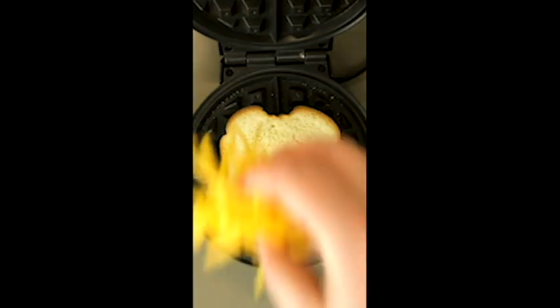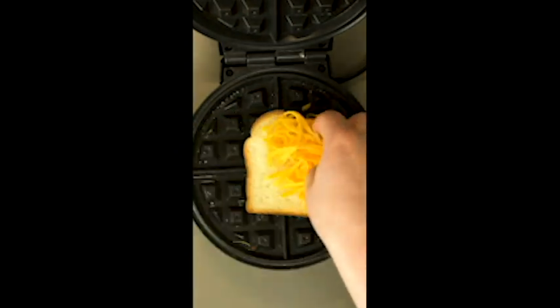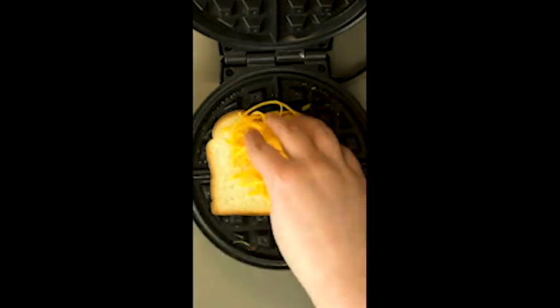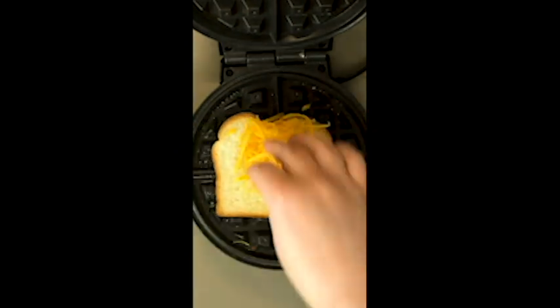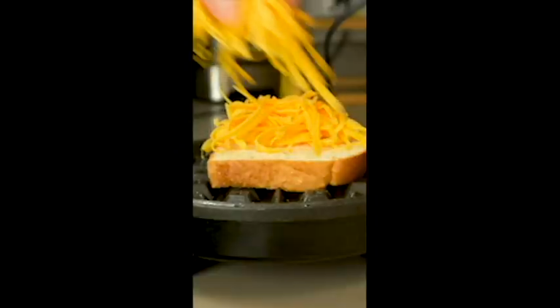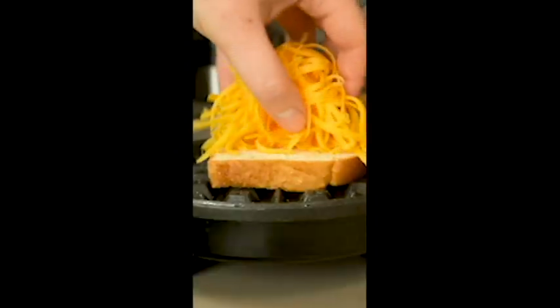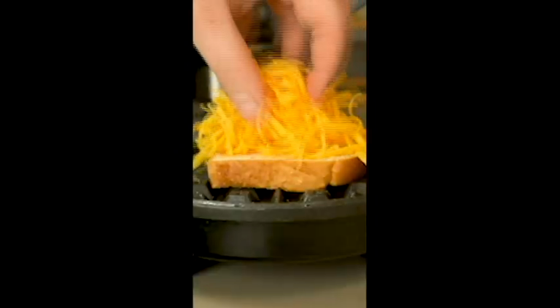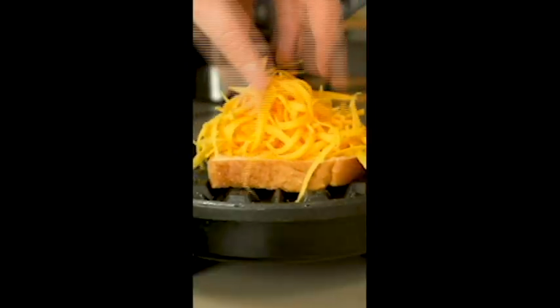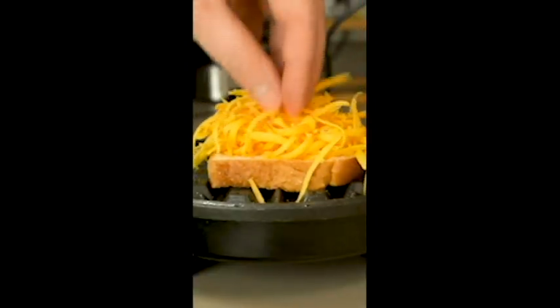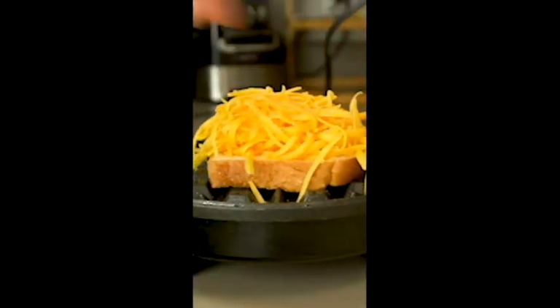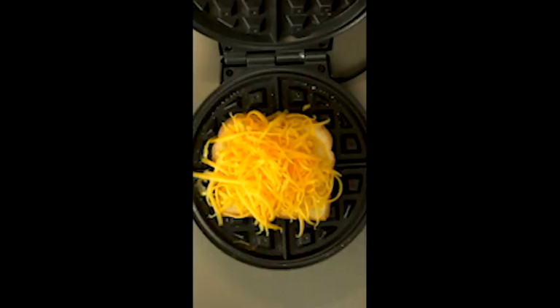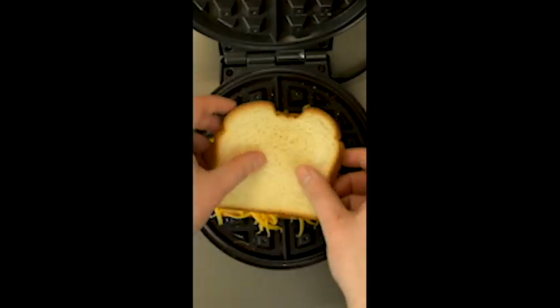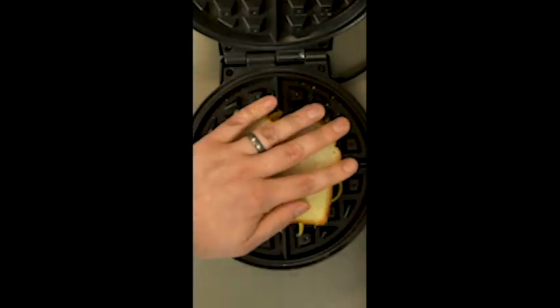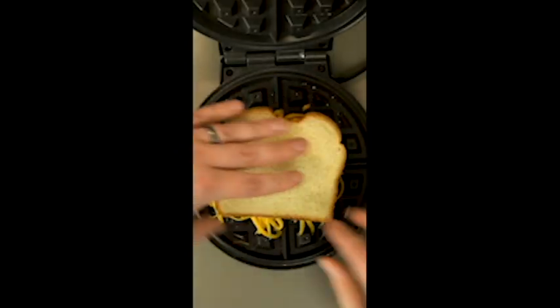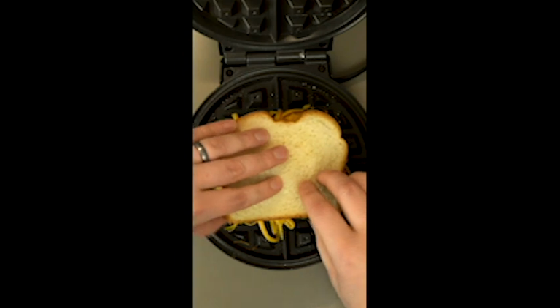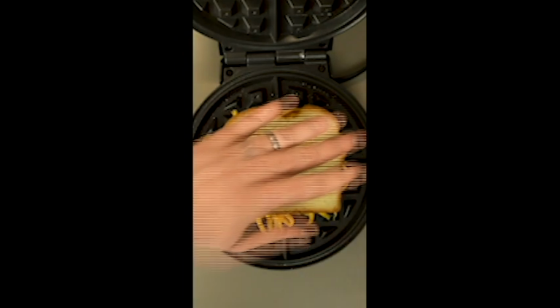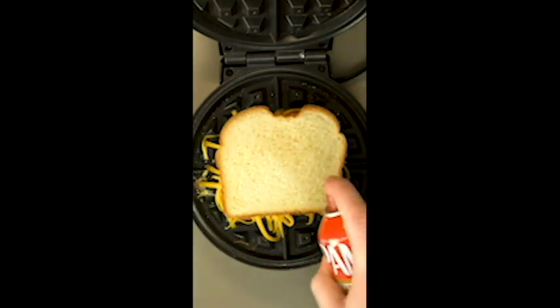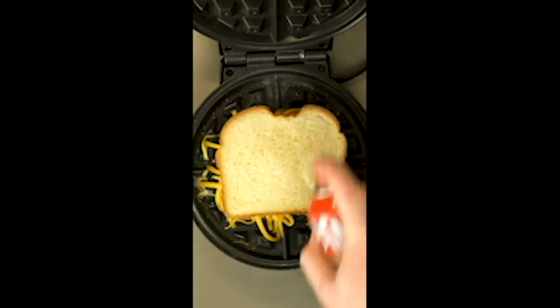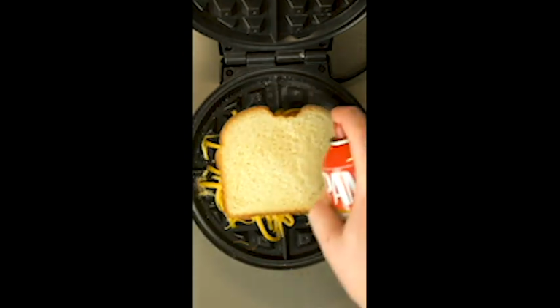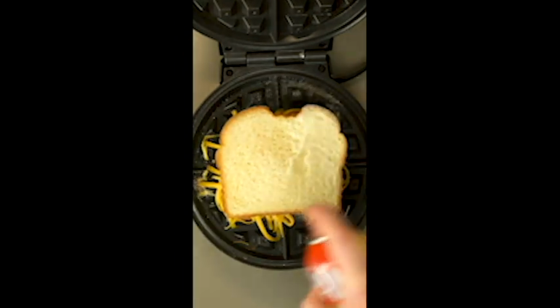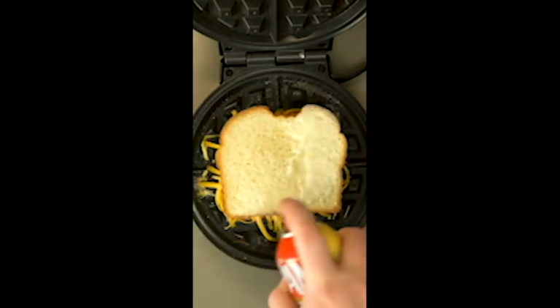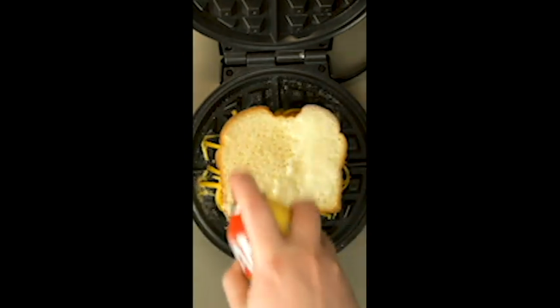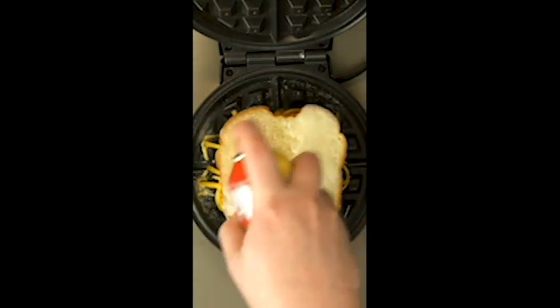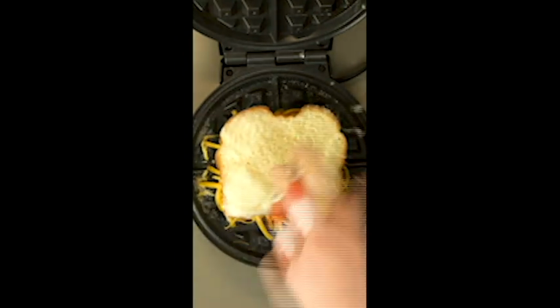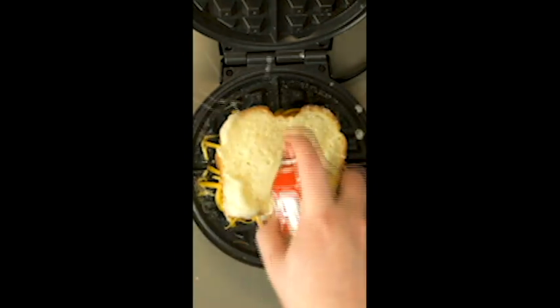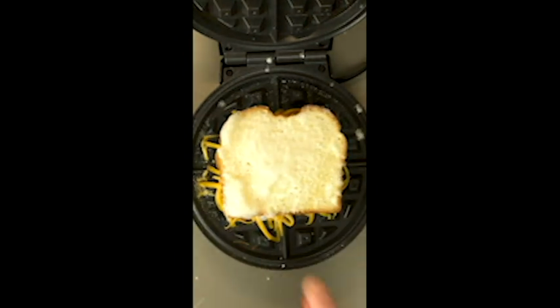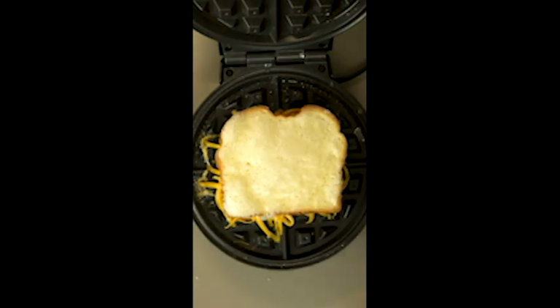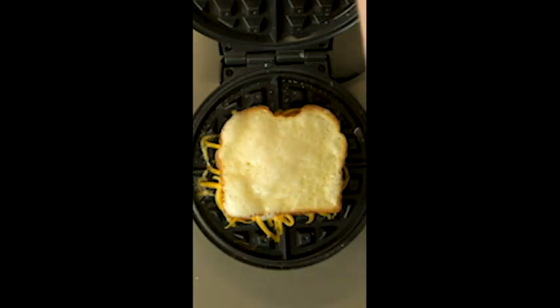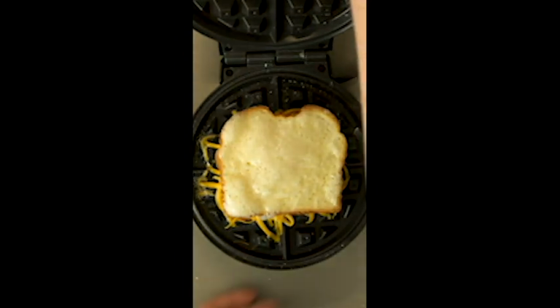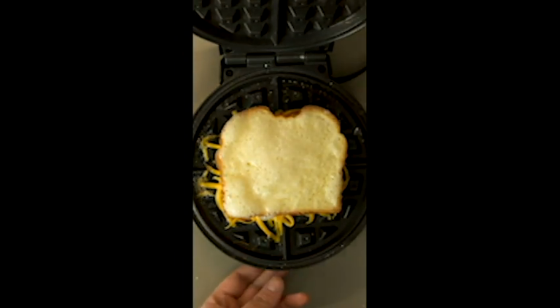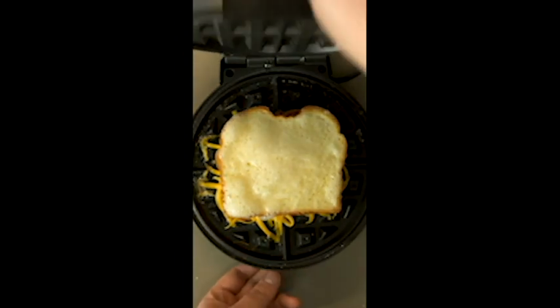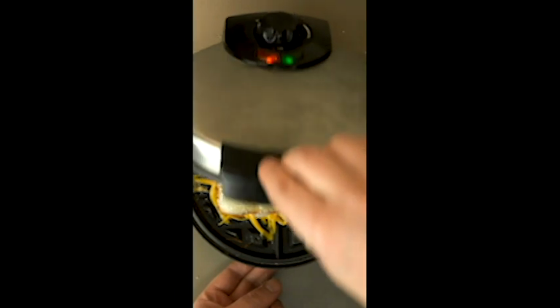Now simply load up with your favorite cheese — I like cheddar. Put the lid on and give that another light spray of oil.